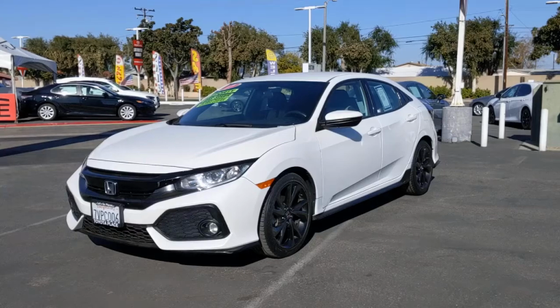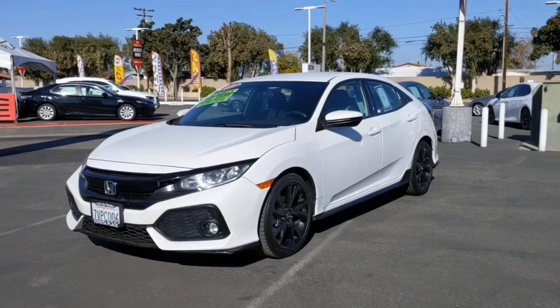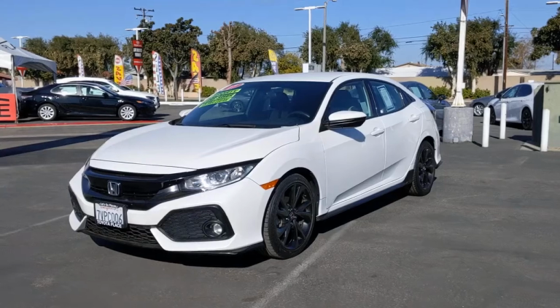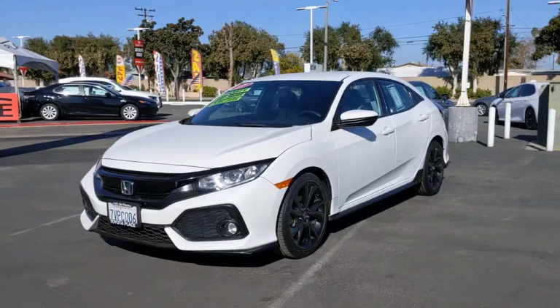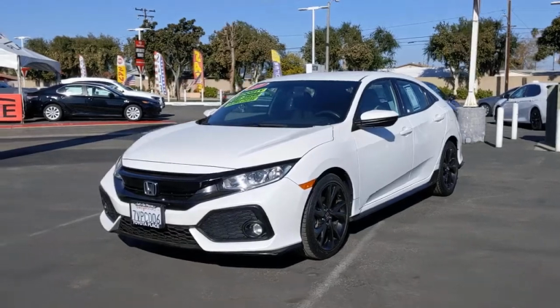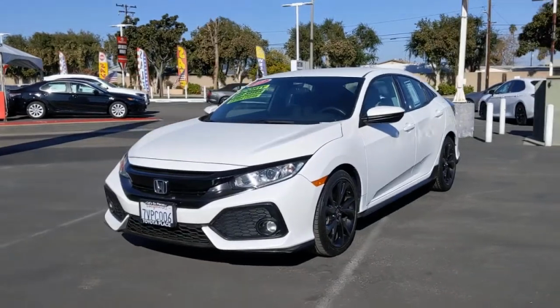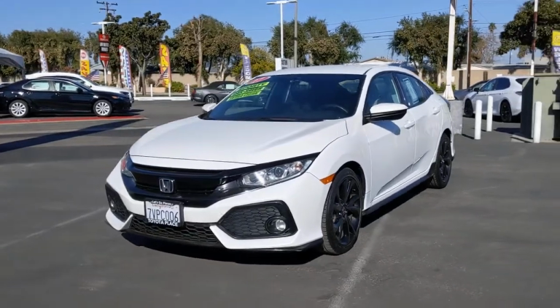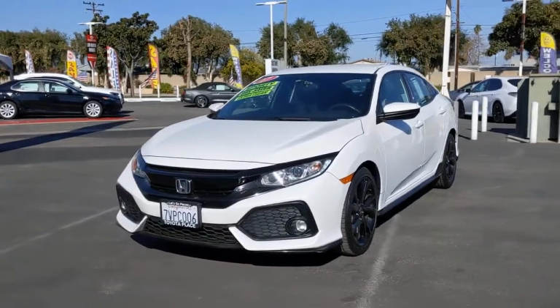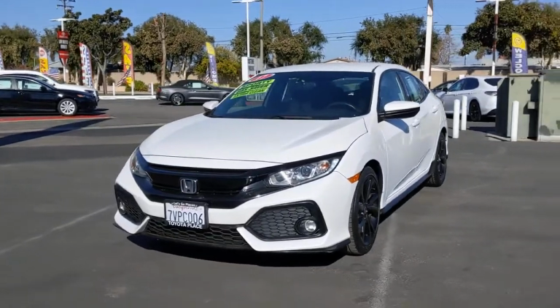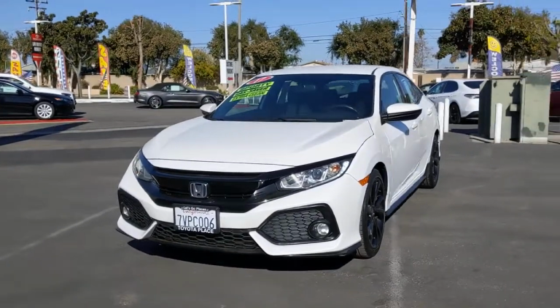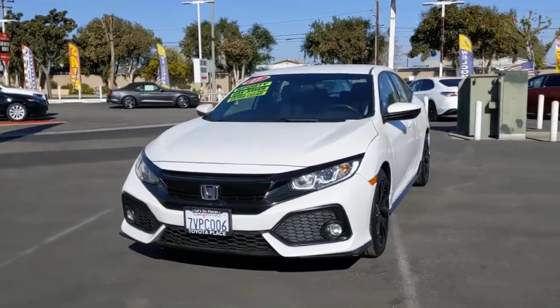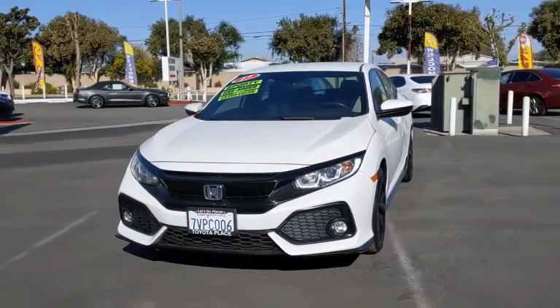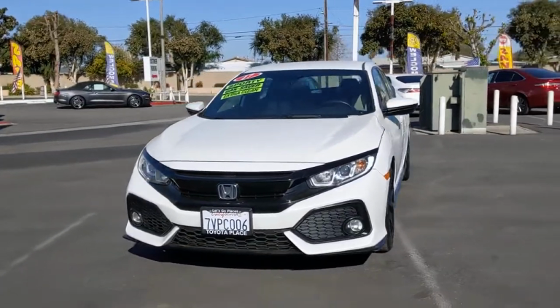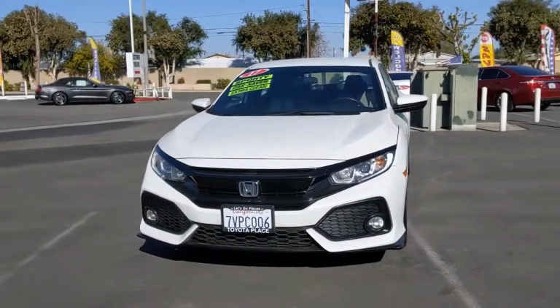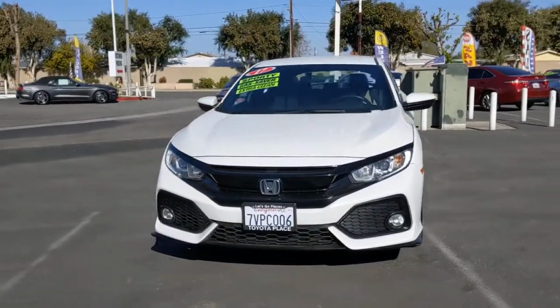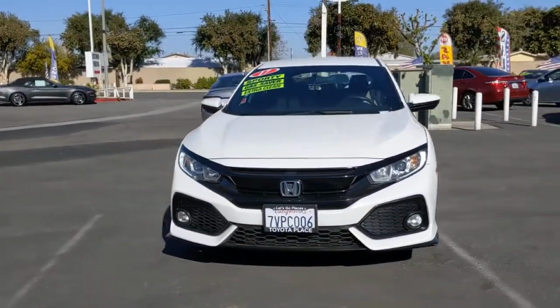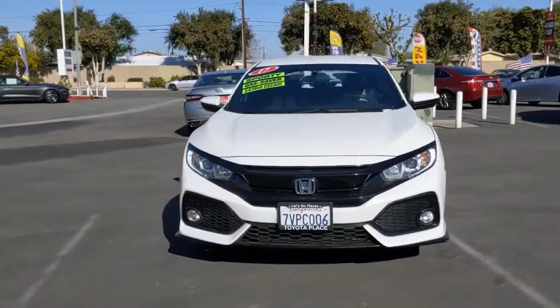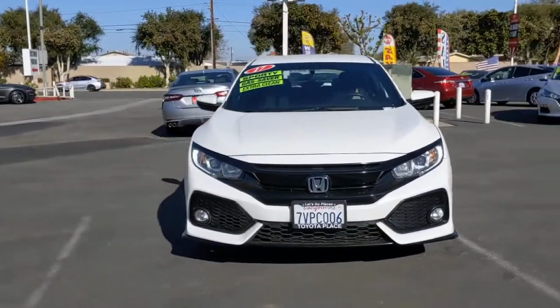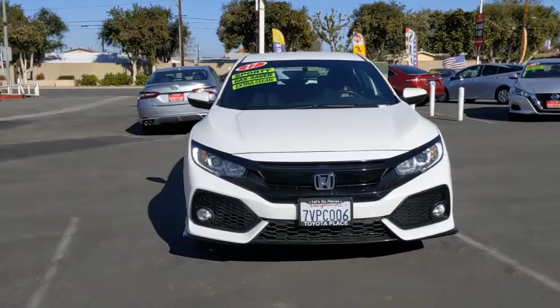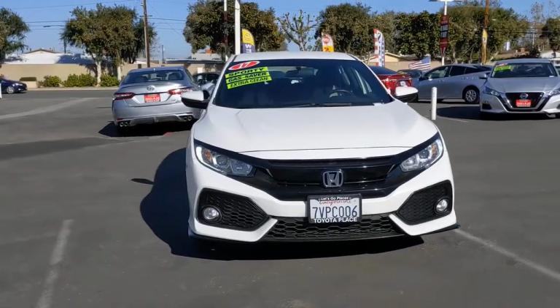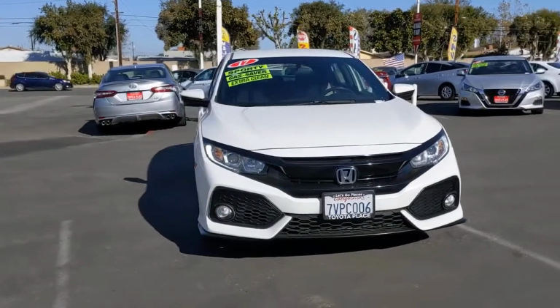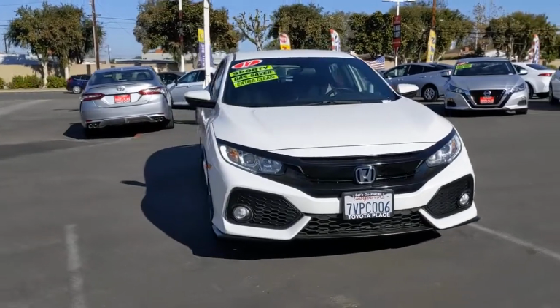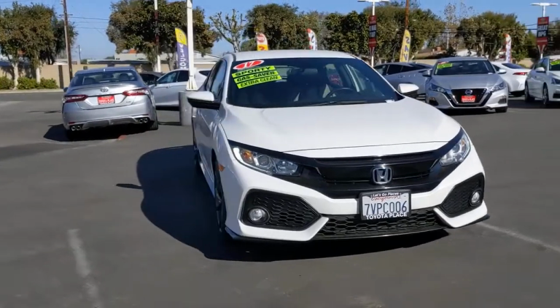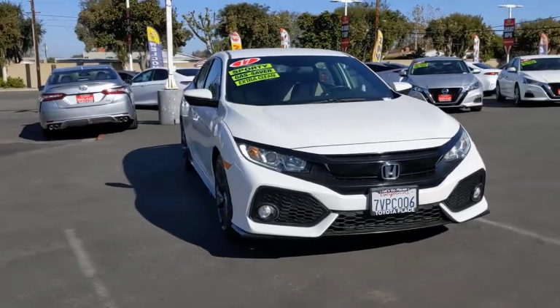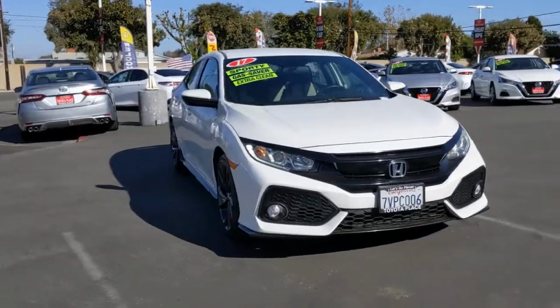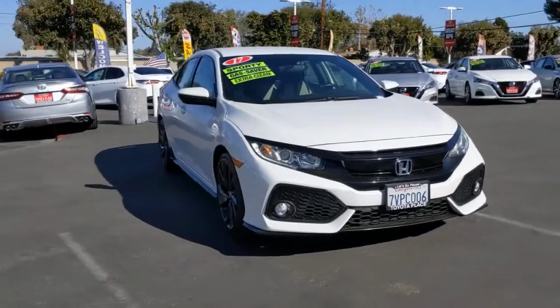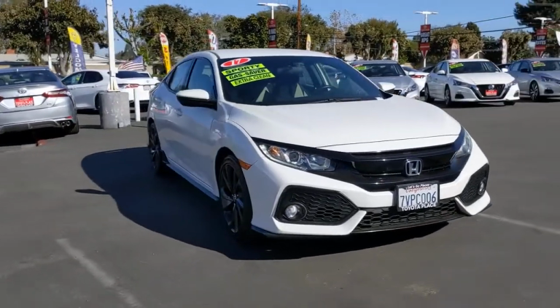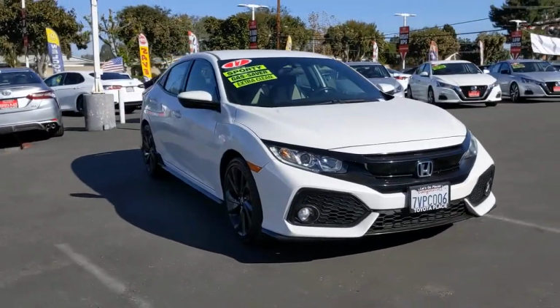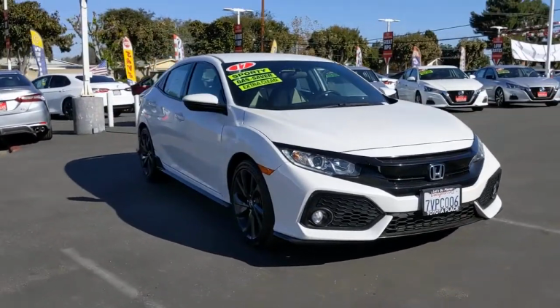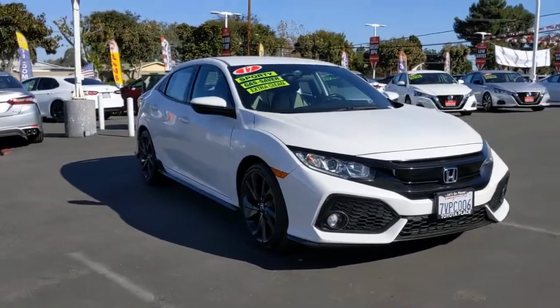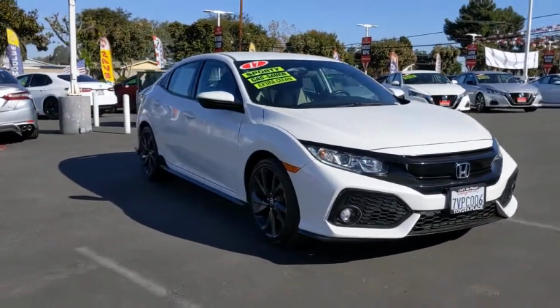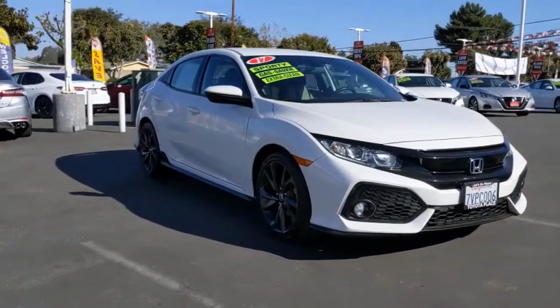You will love the features of this 2017 Honda Civic. With less than 60,000 miles on the odometer, this vehicle provides excellent value.